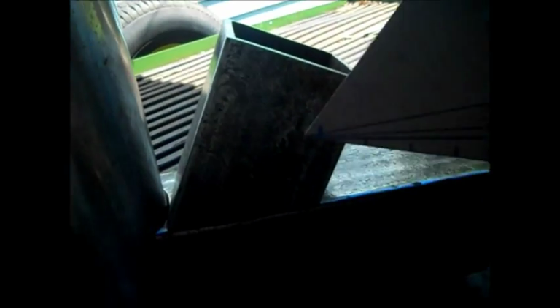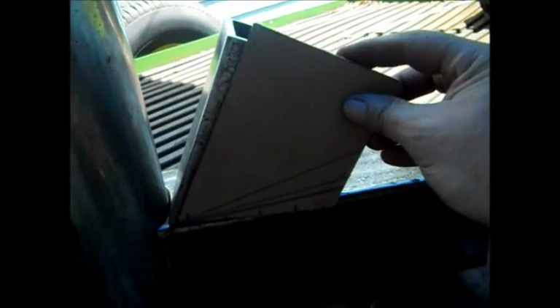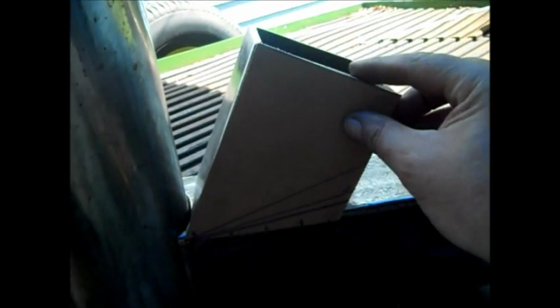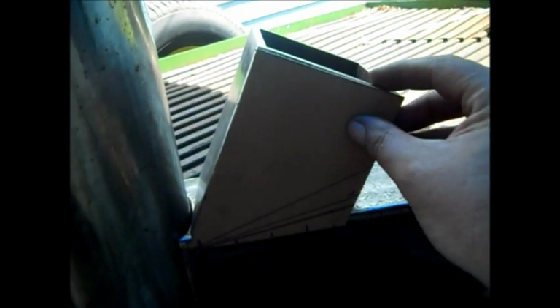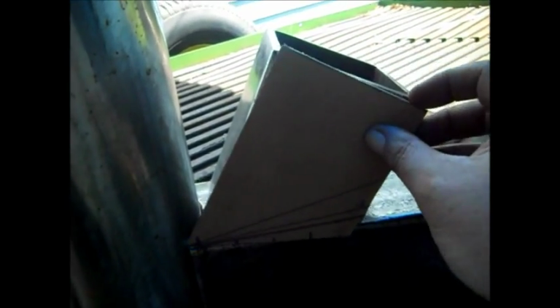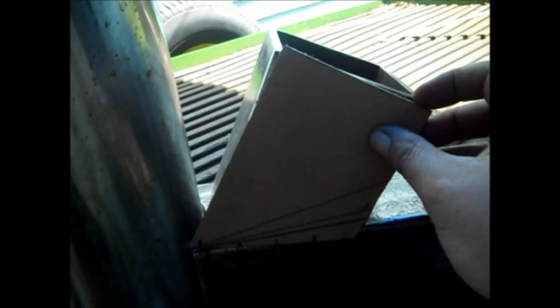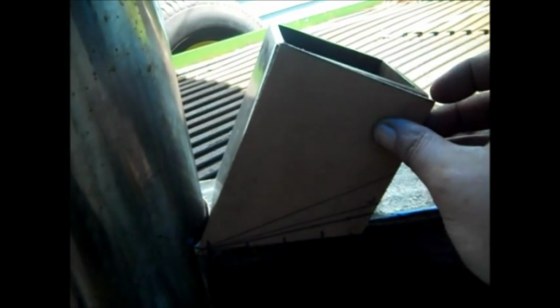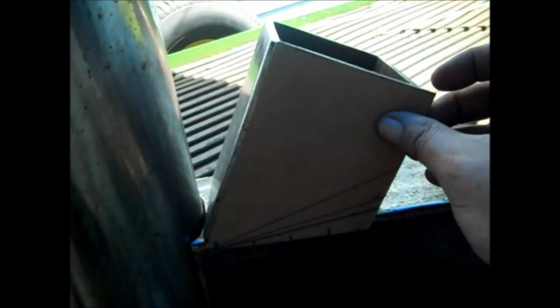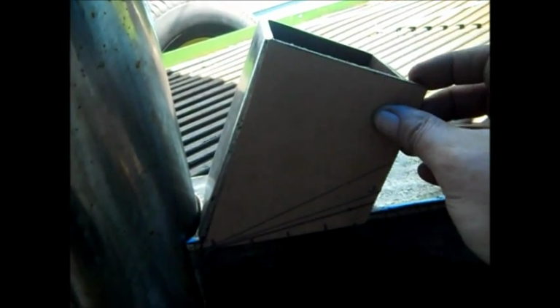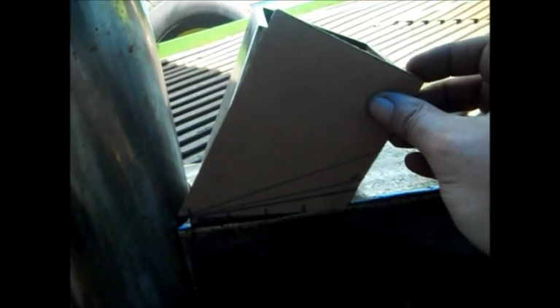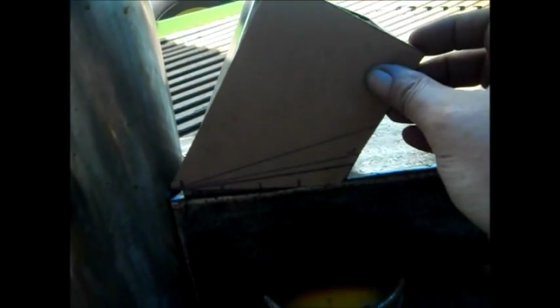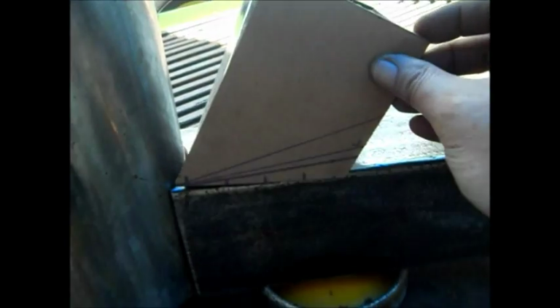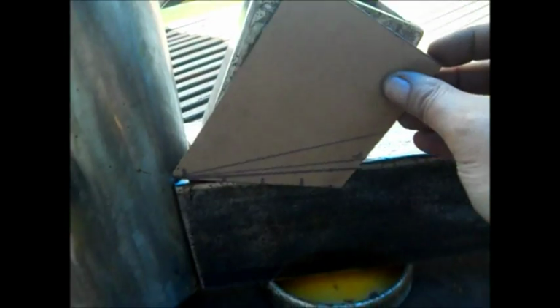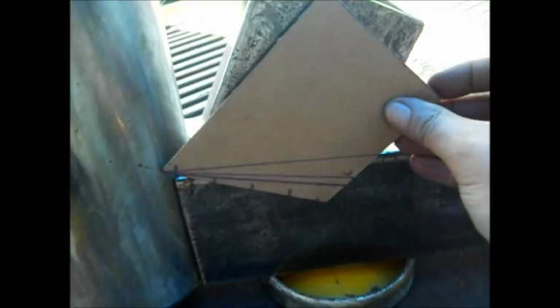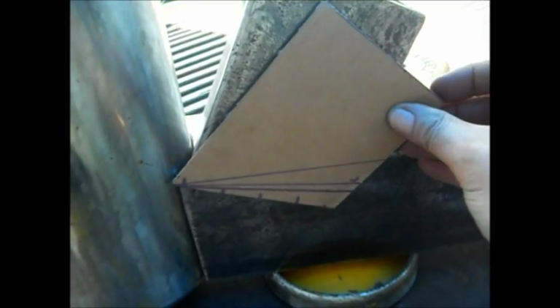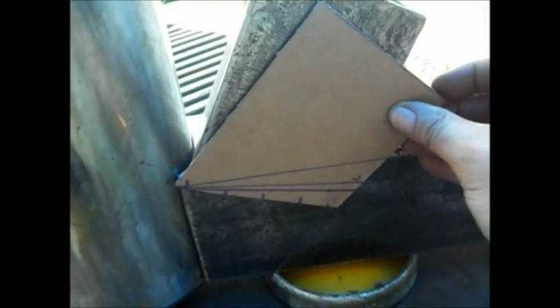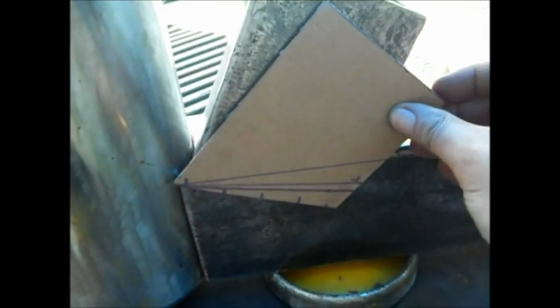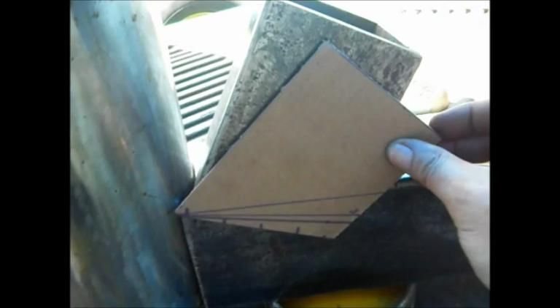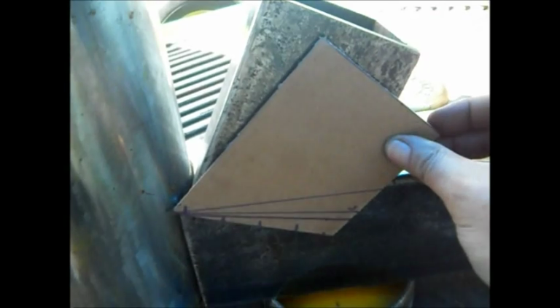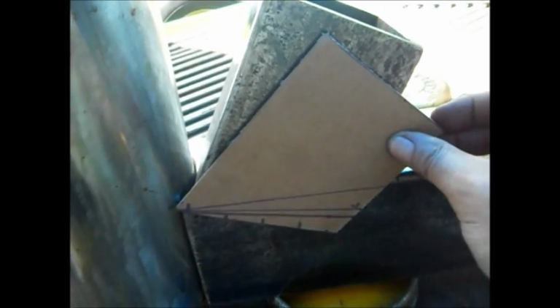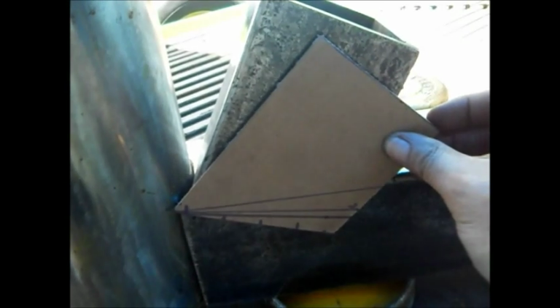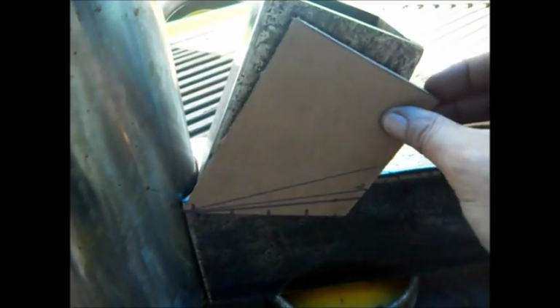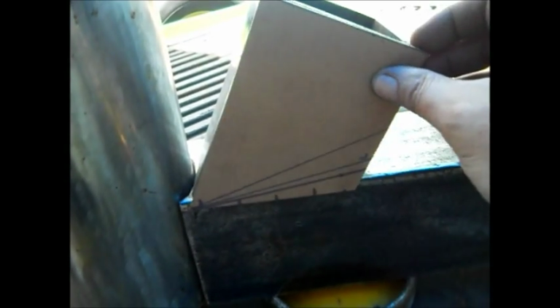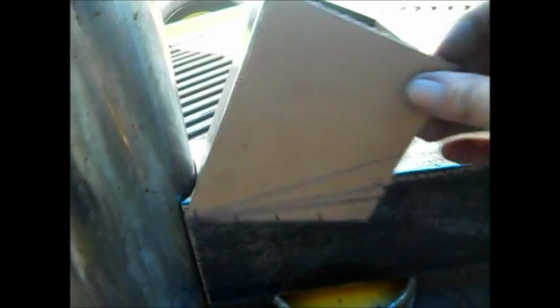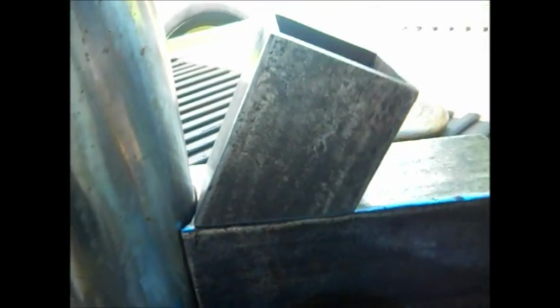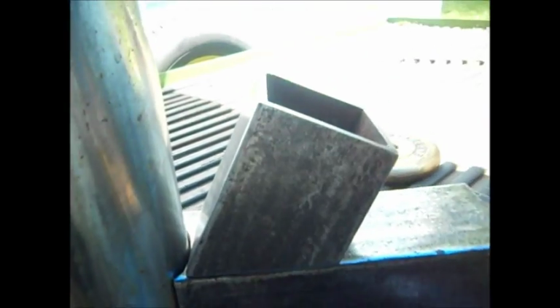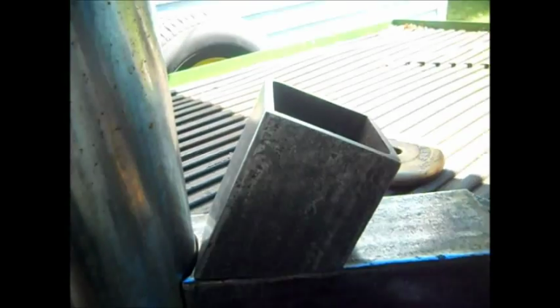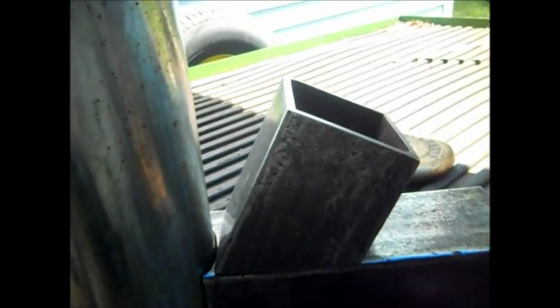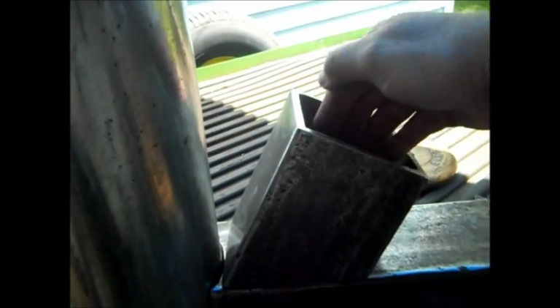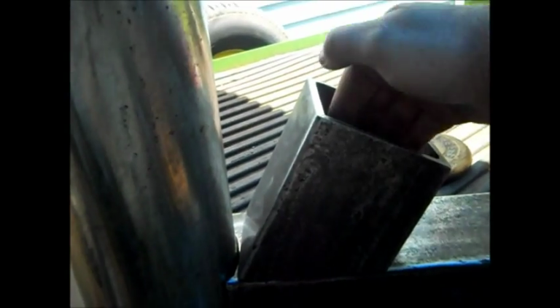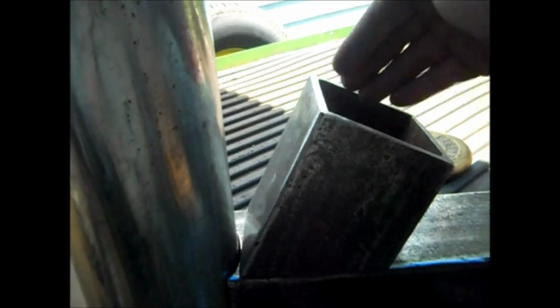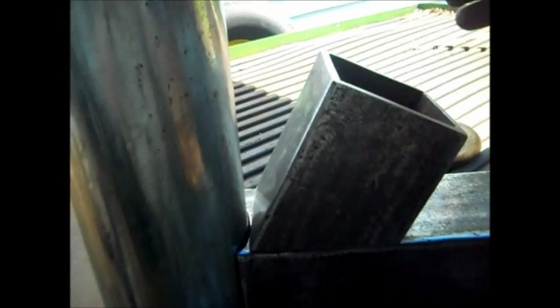I did make a cardboard template. You can see how many different options I had. This would be like 45 degrees — that's not steep enough.